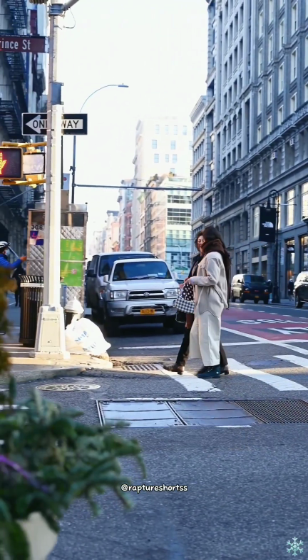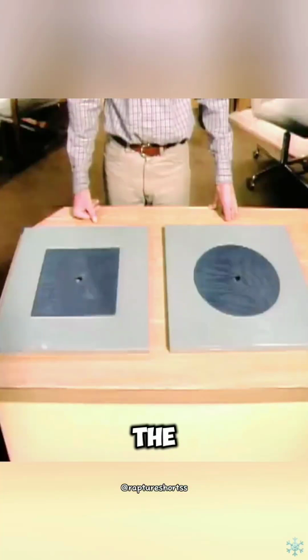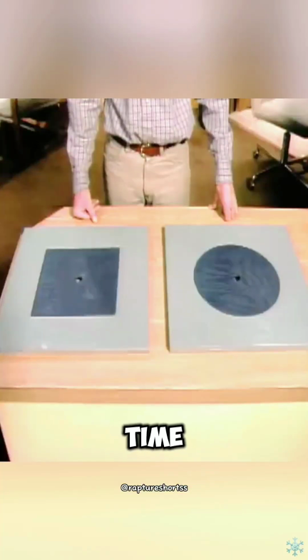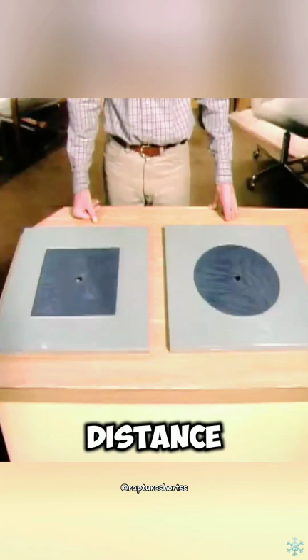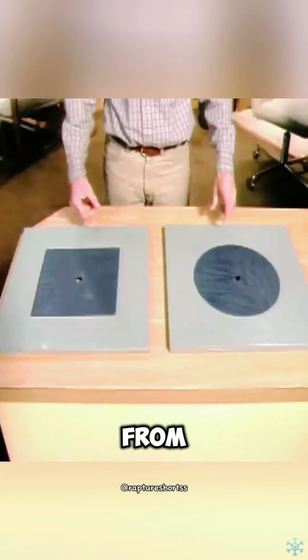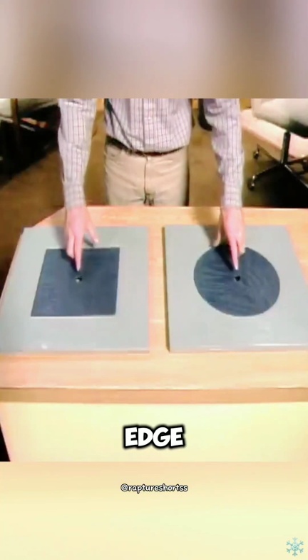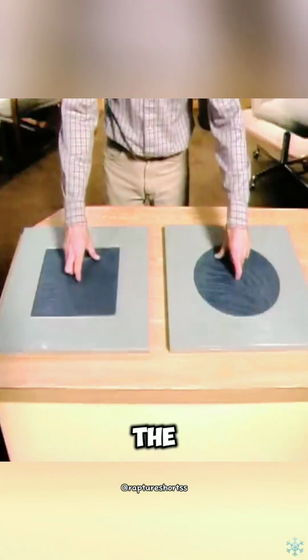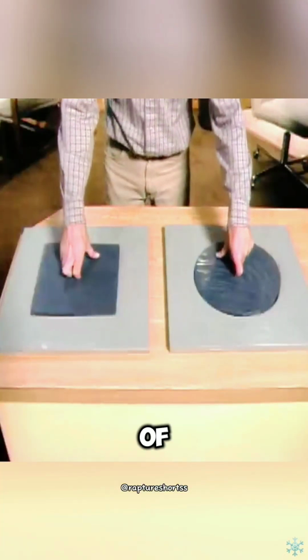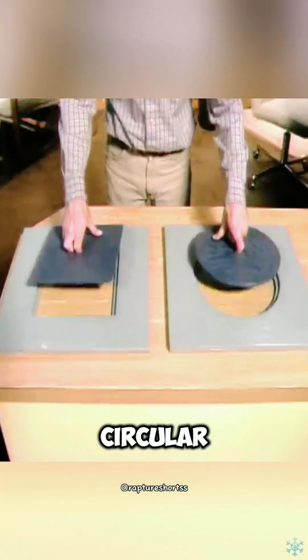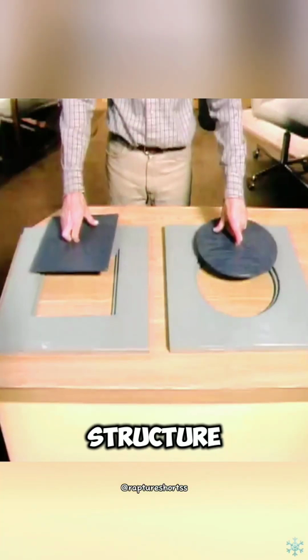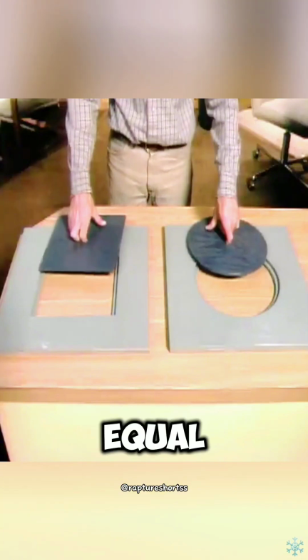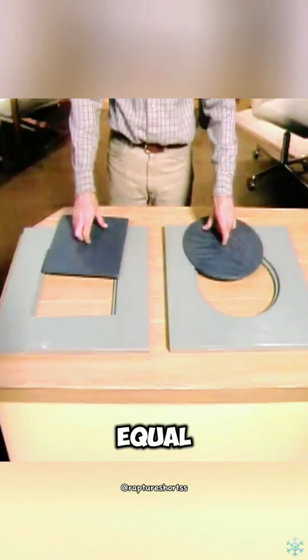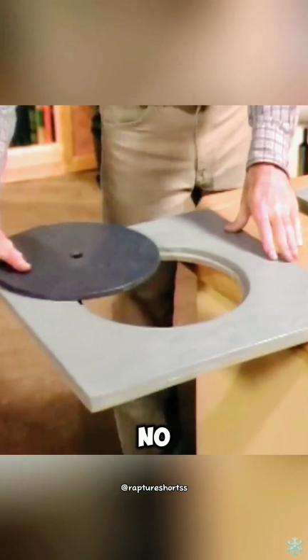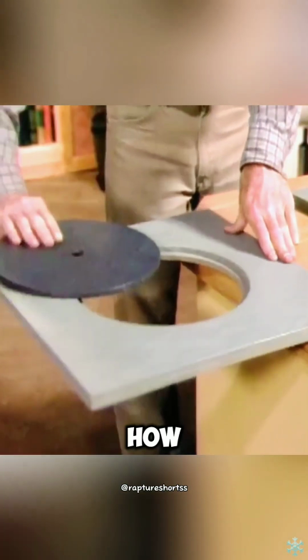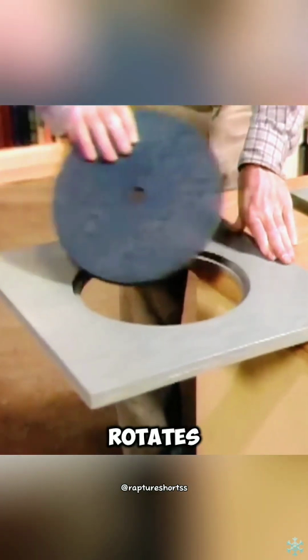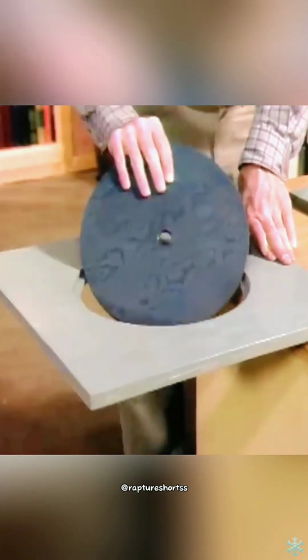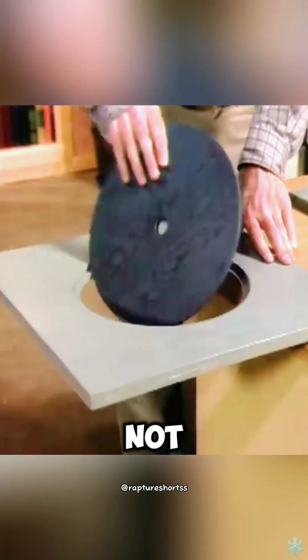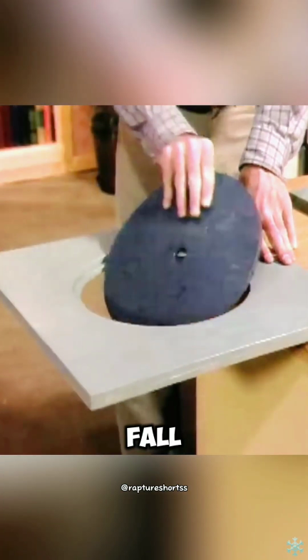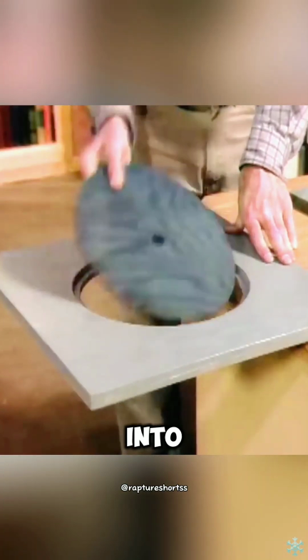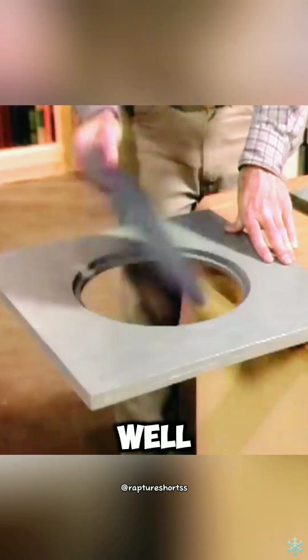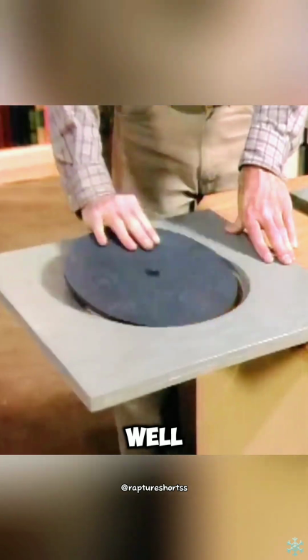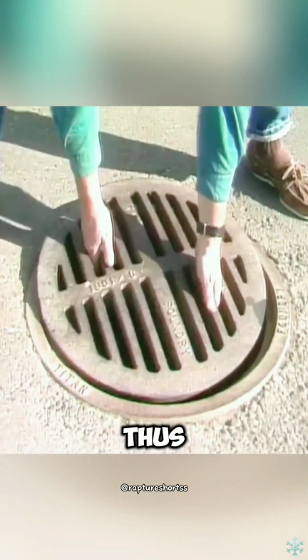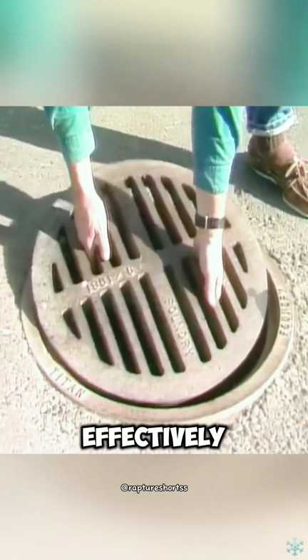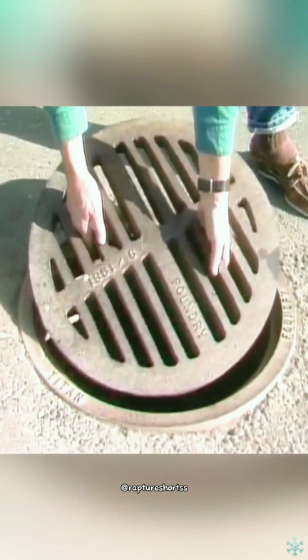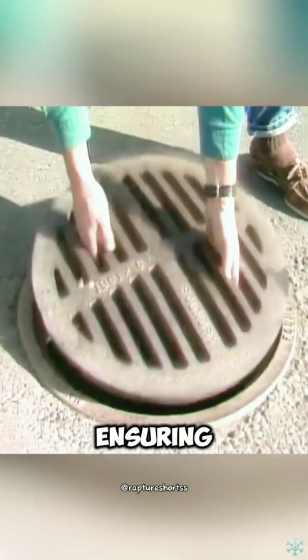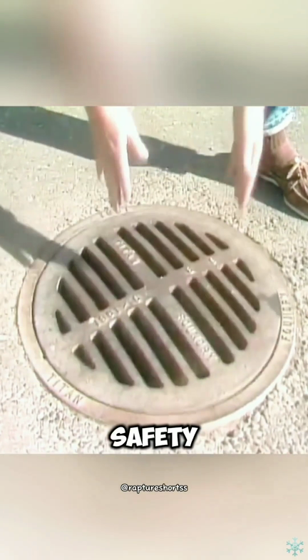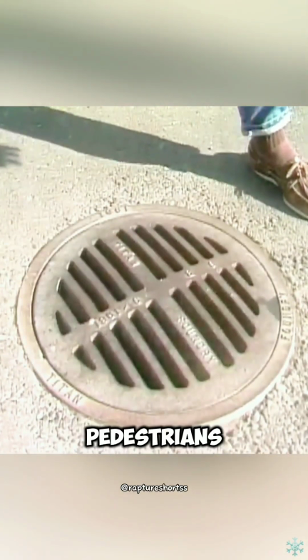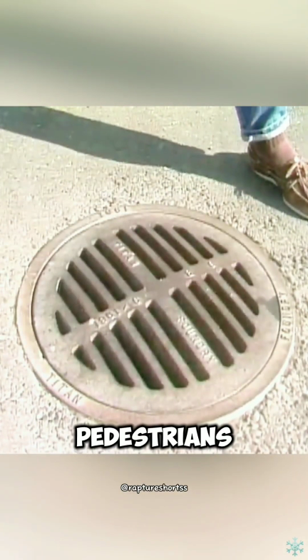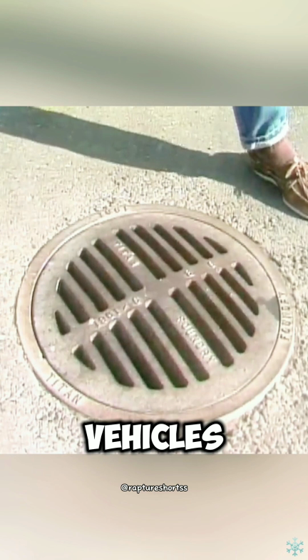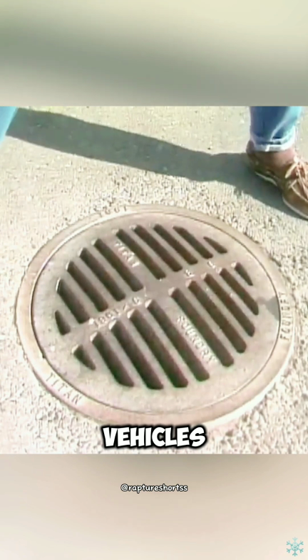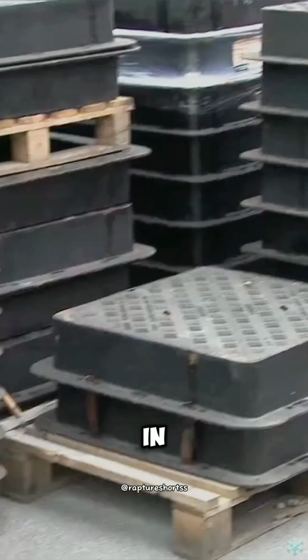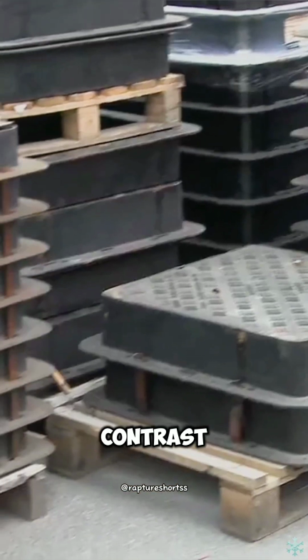At the same time, the distance from the edge to the center of the circular structure is equal, and no matter how it rotates, it will not fall into the well, thus effectively ensuring the safety of pedestrians and vehicles.